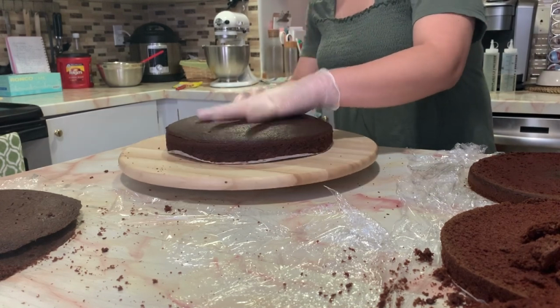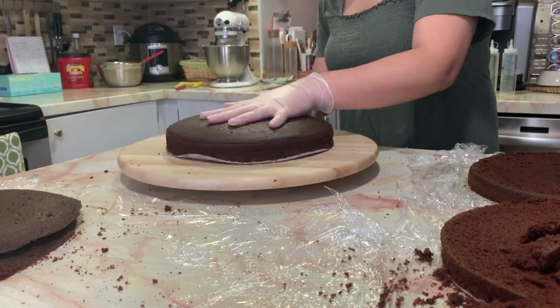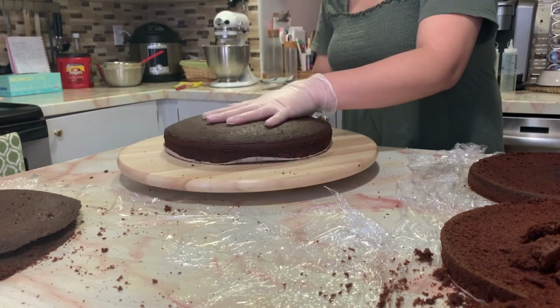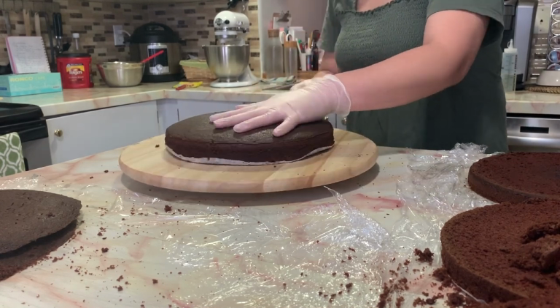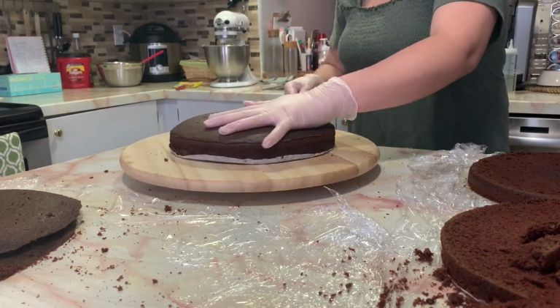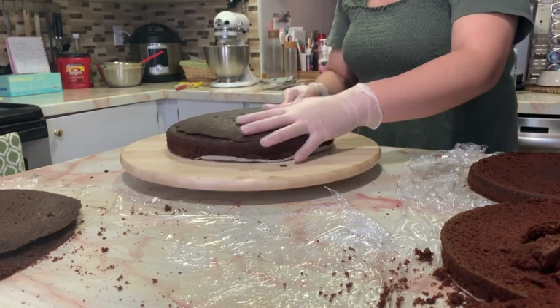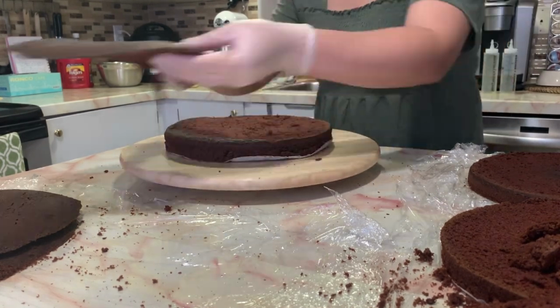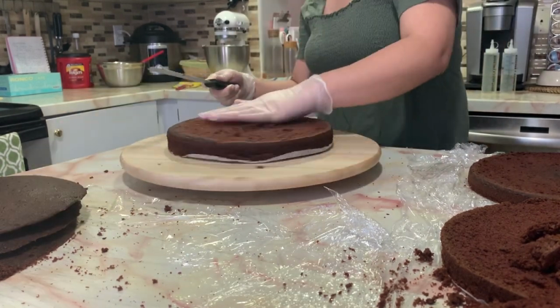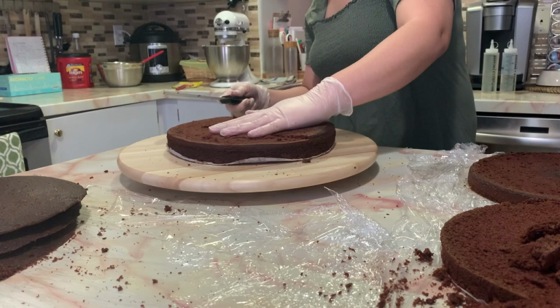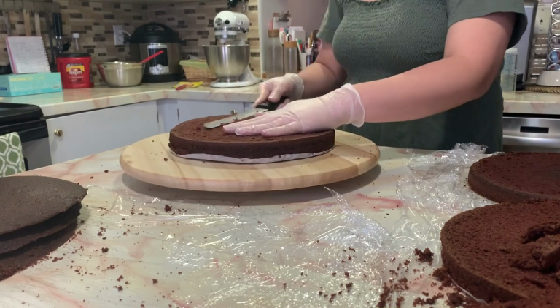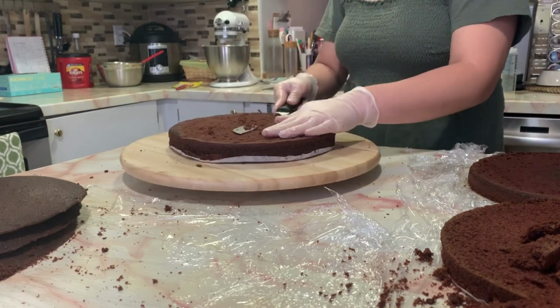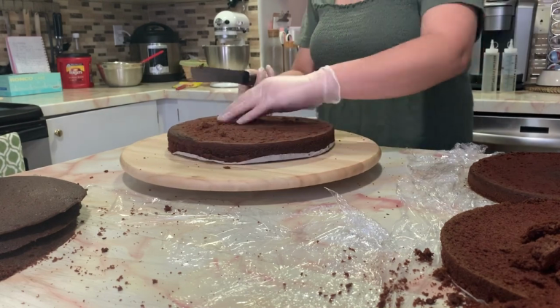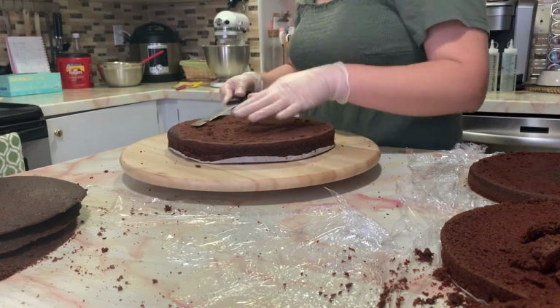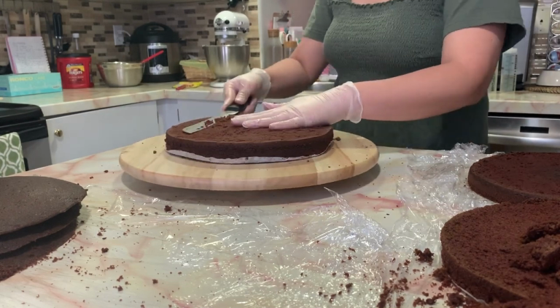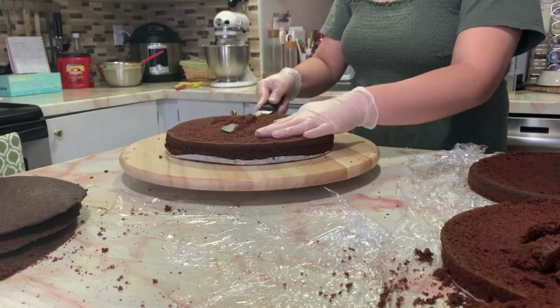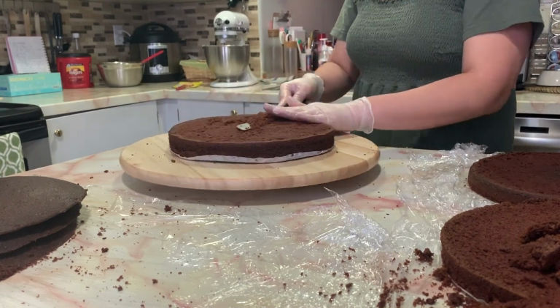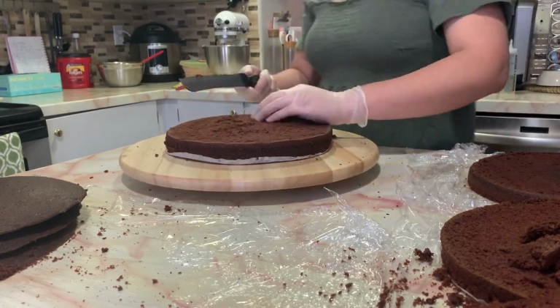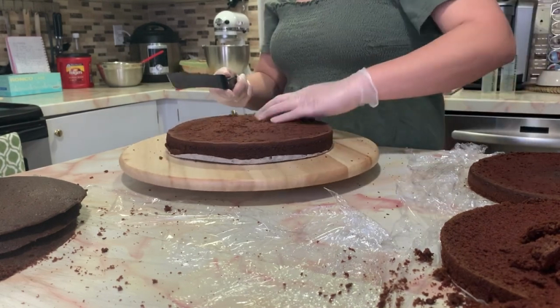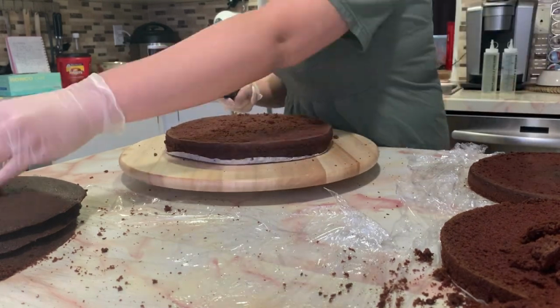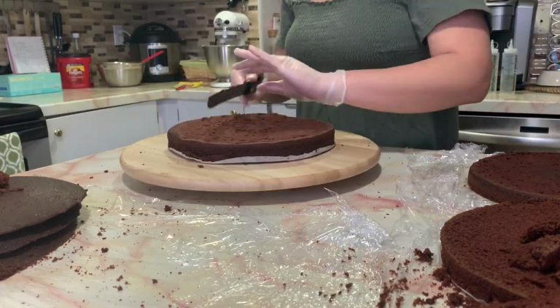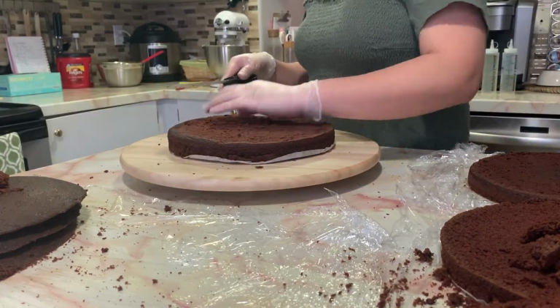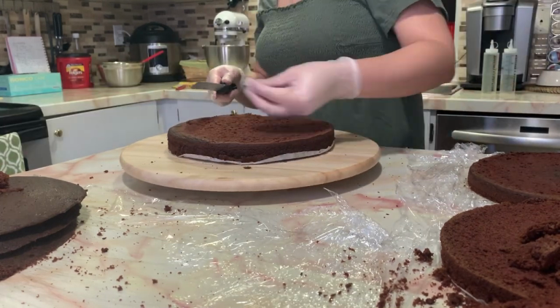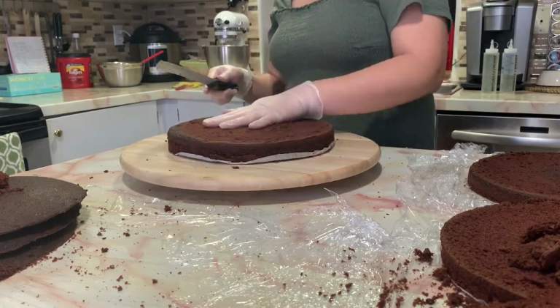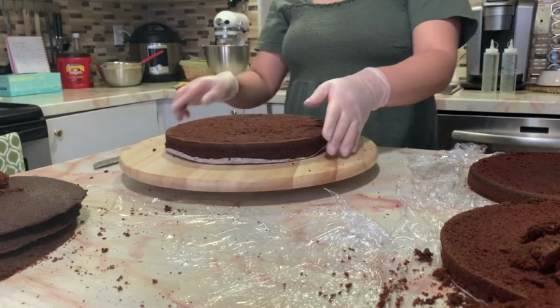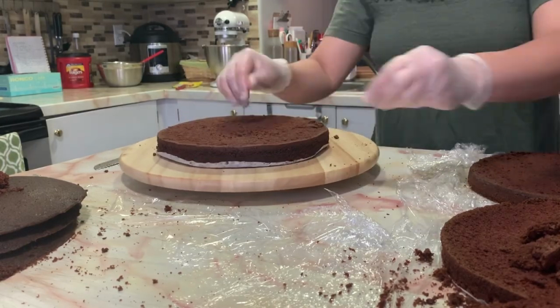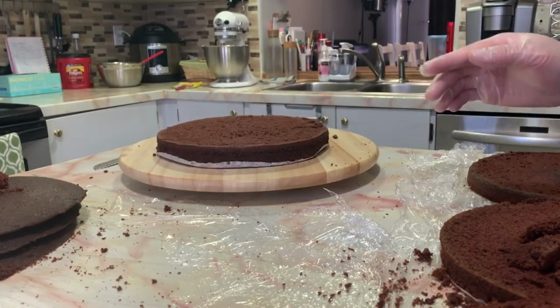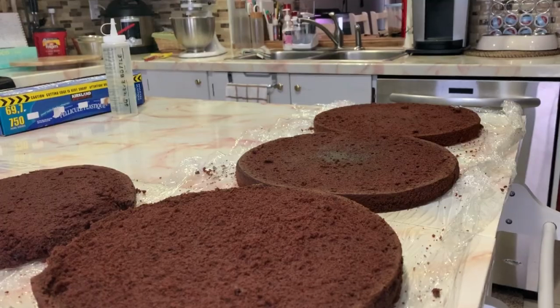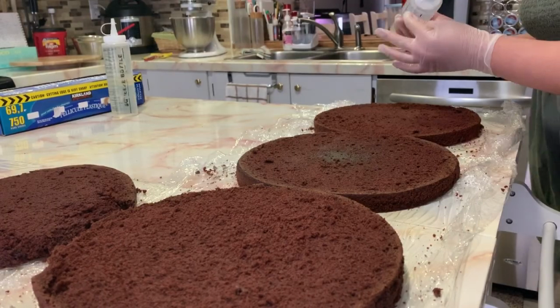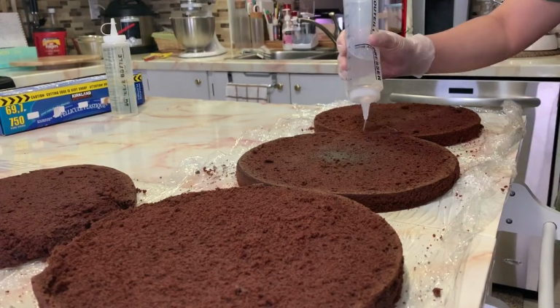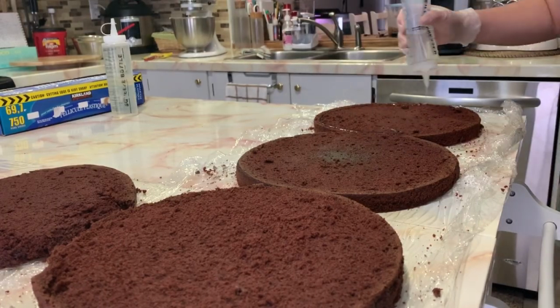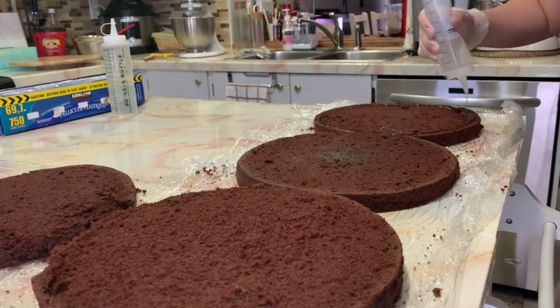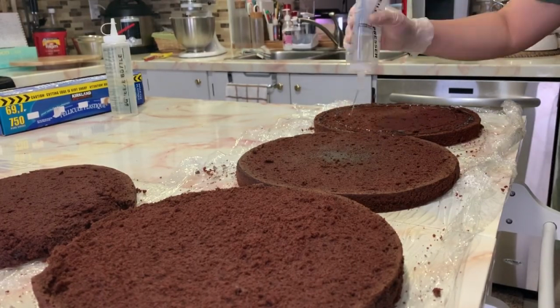This cake is a chocolate cake. I started out by leveling each of my layers, making sure that each layer is perfectly leveled so that later on when we start our icing, it won't be wobbly.